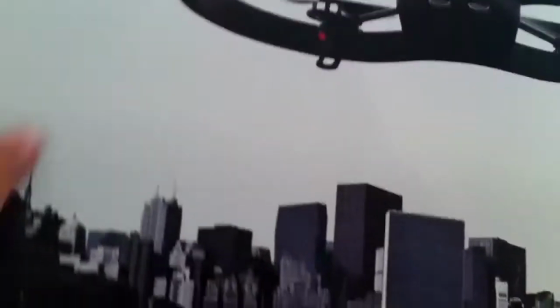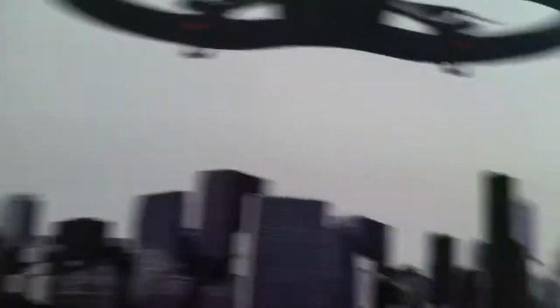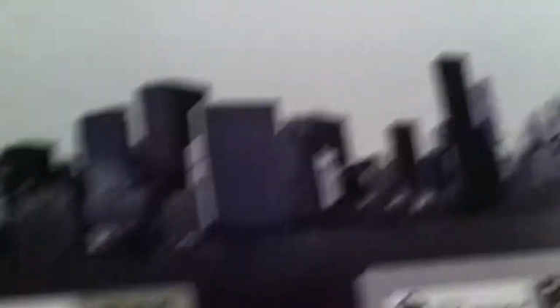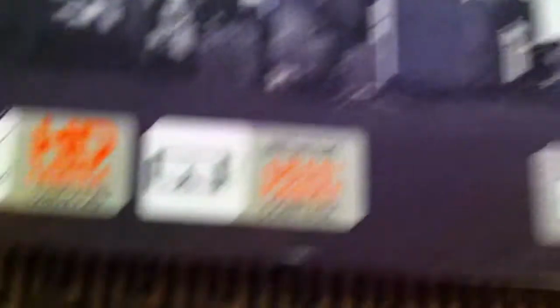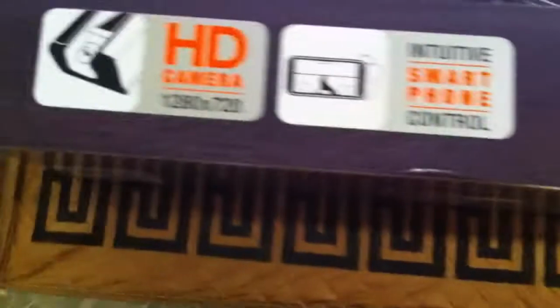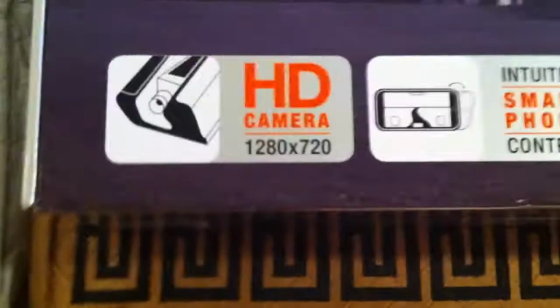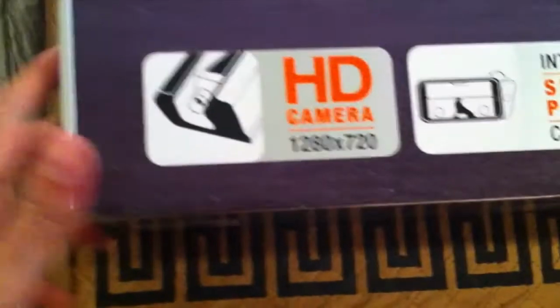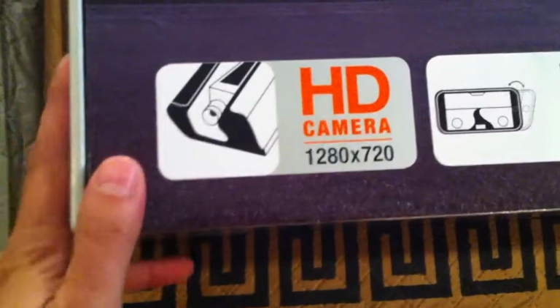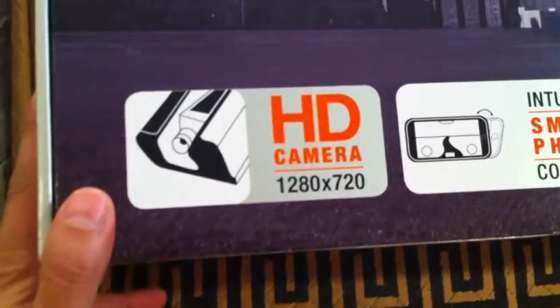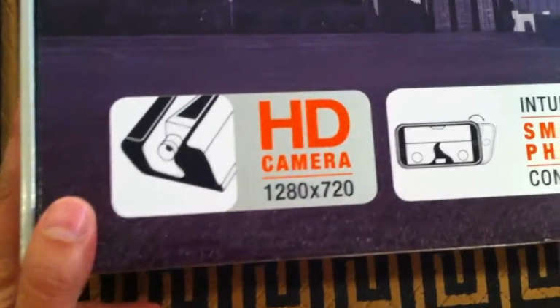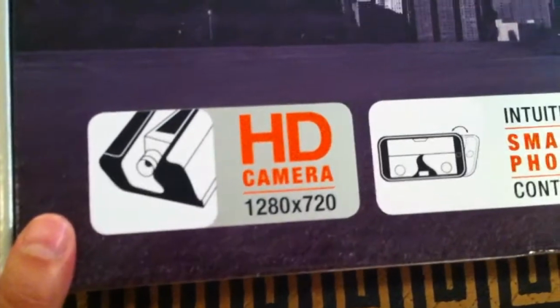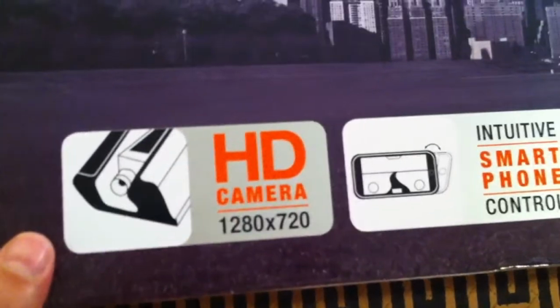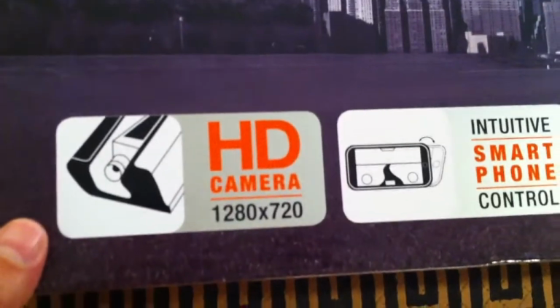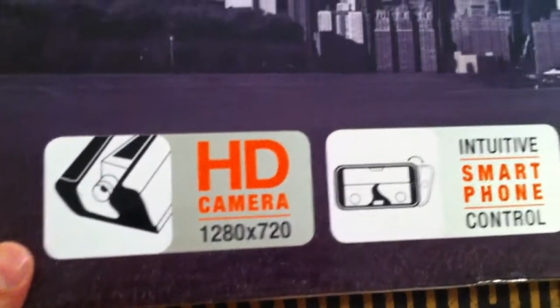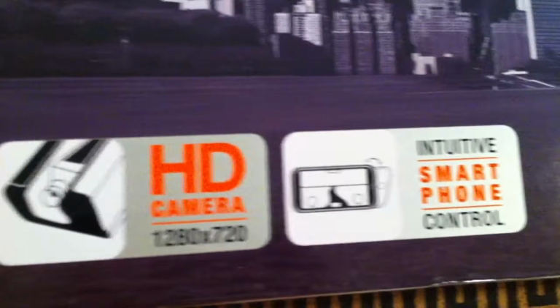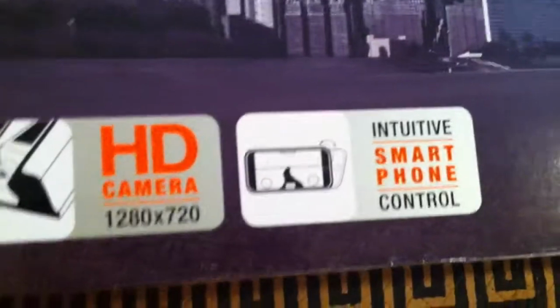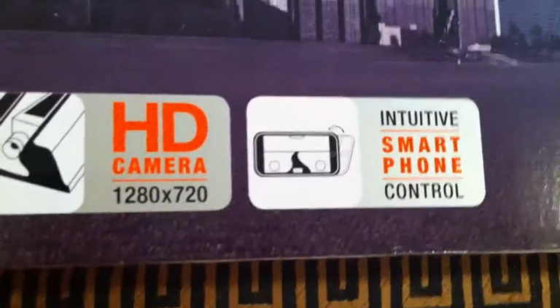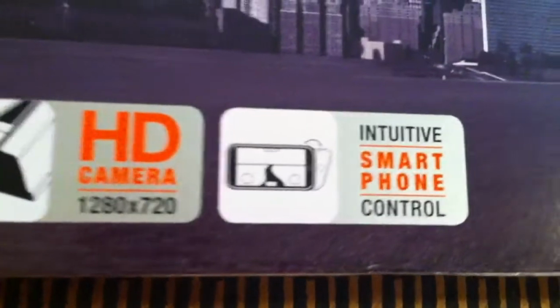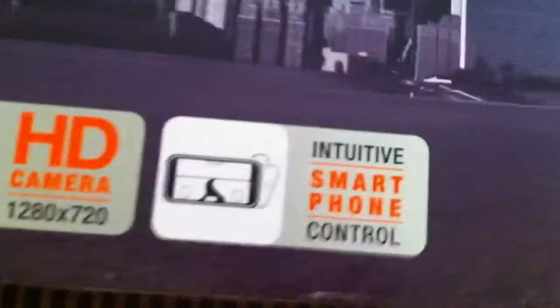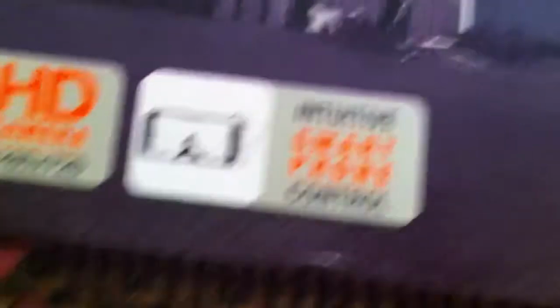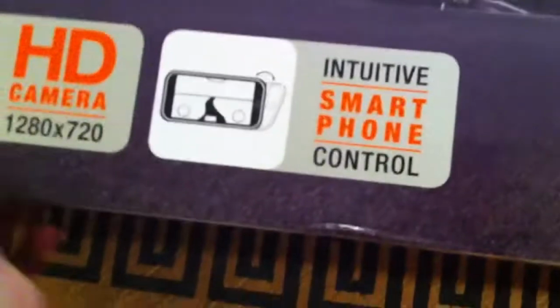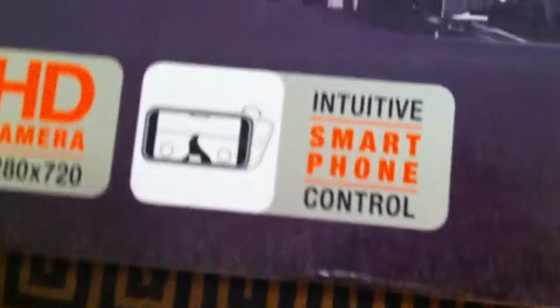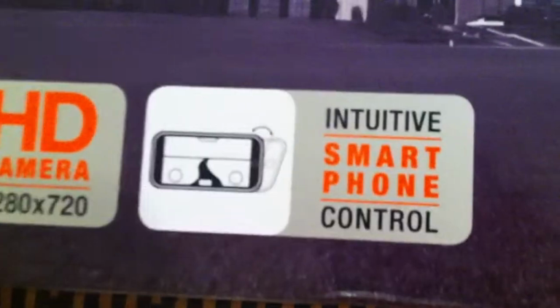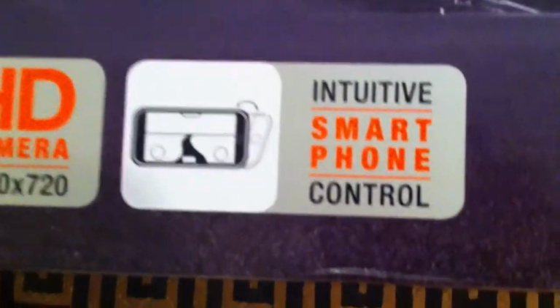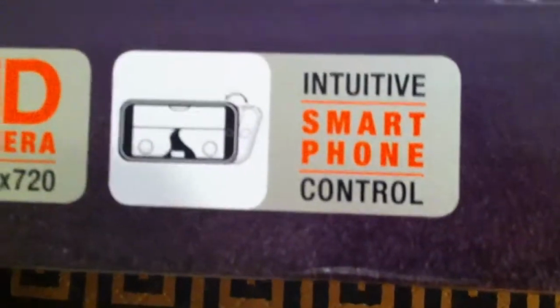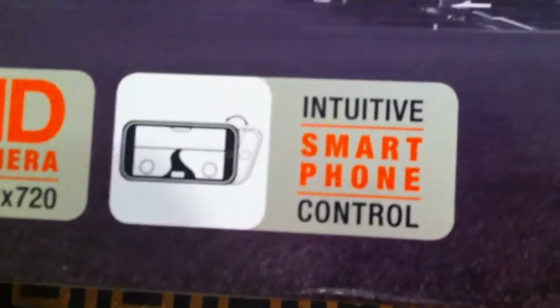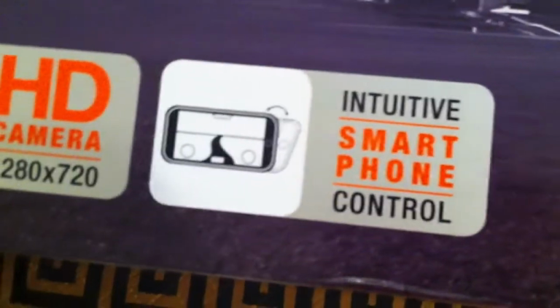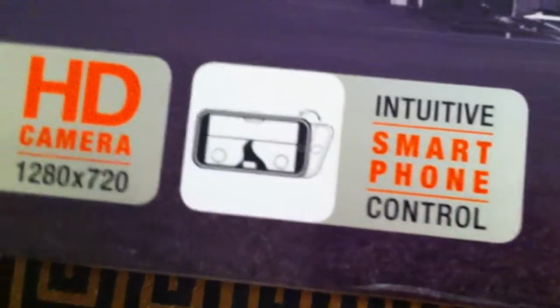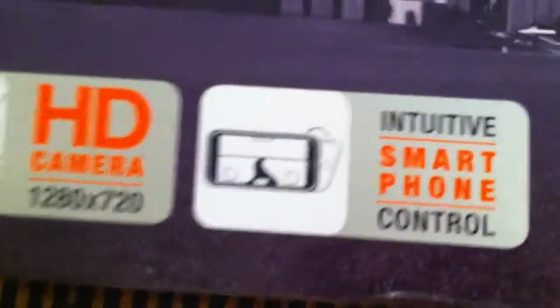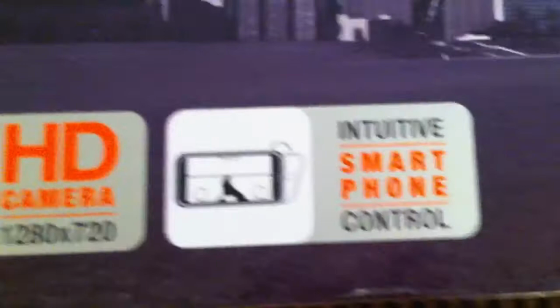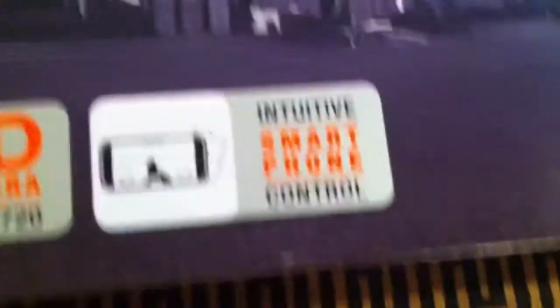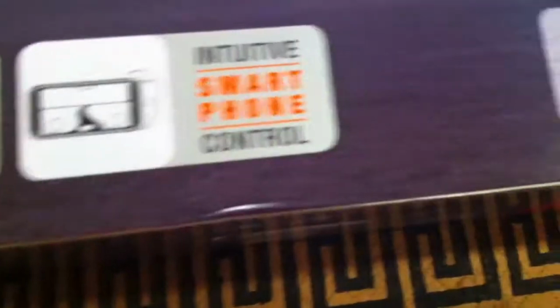So a quick look at the box: it features an HD camera with 1280 by 720 resolution, and you can control it with your Android or iOS device.